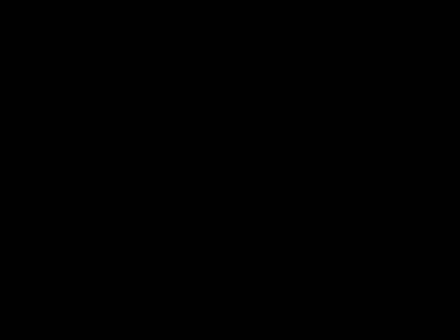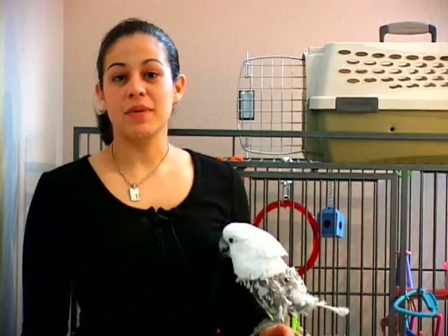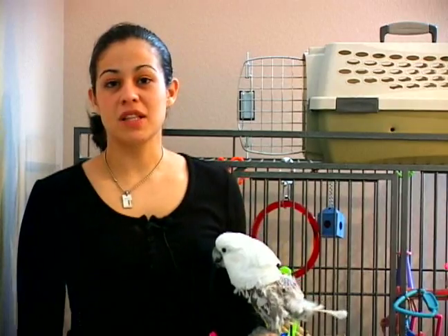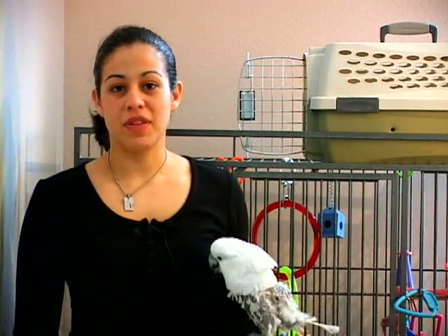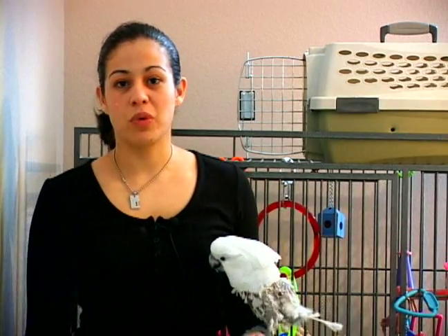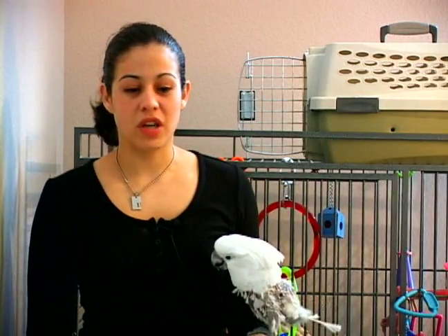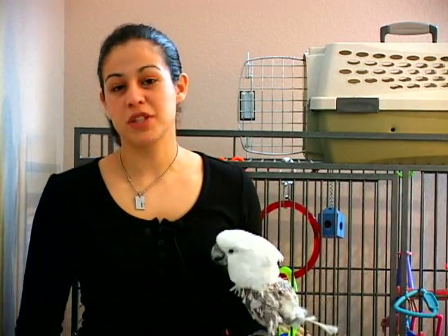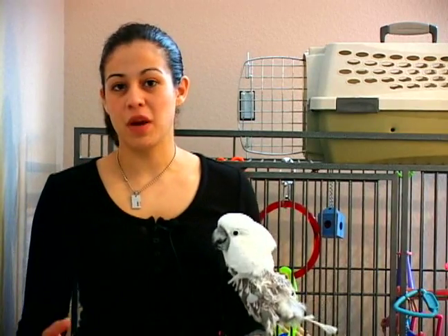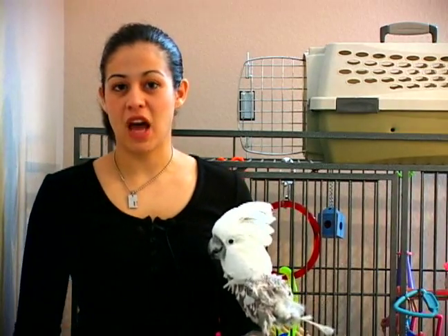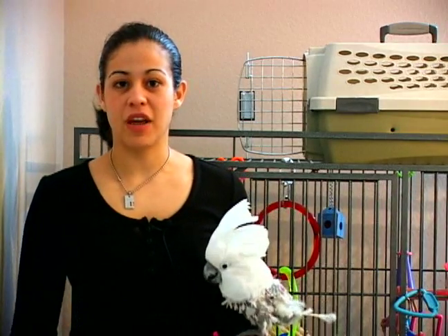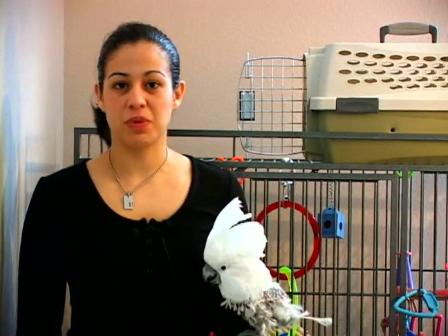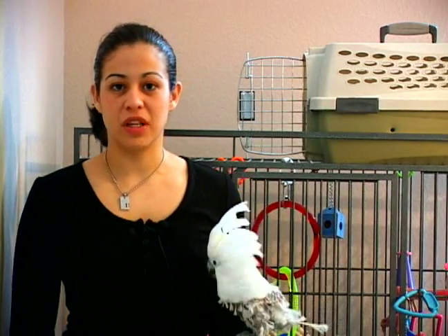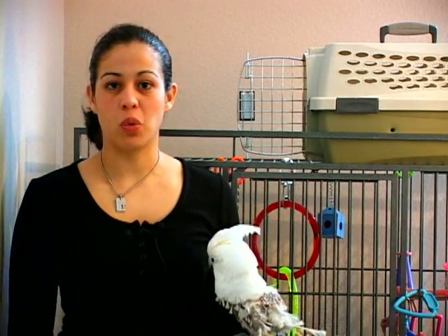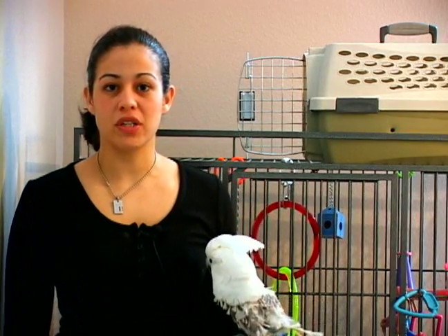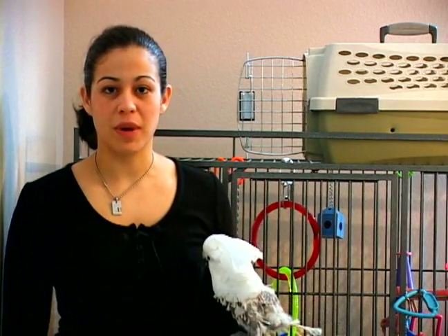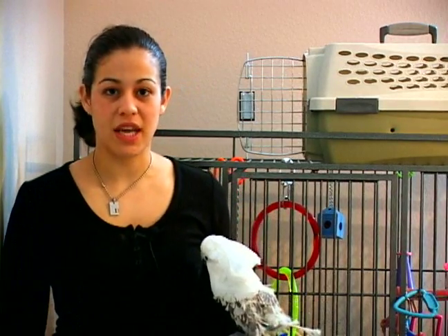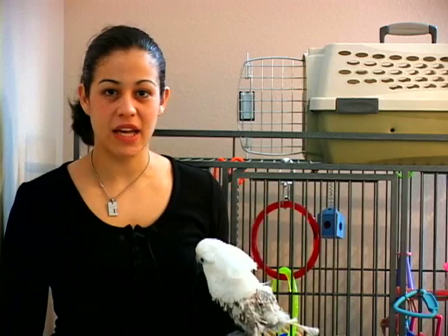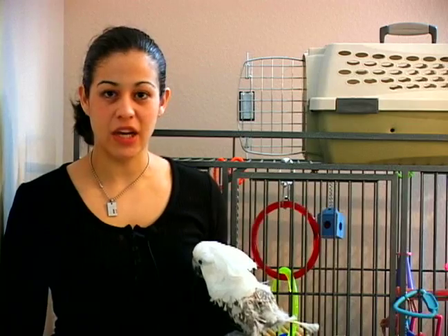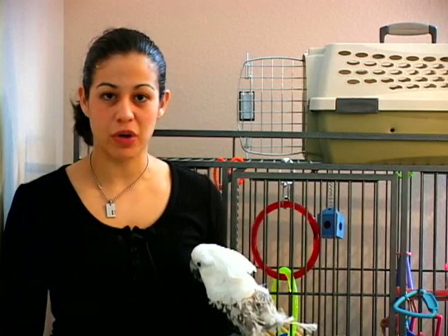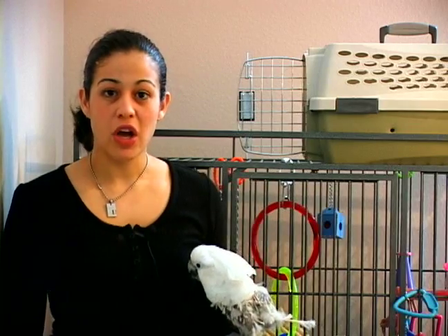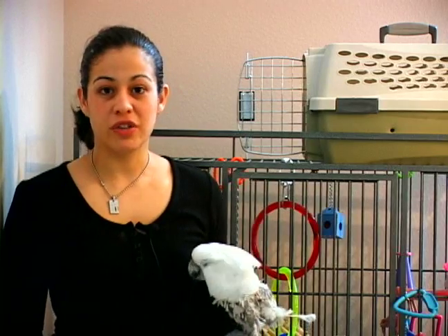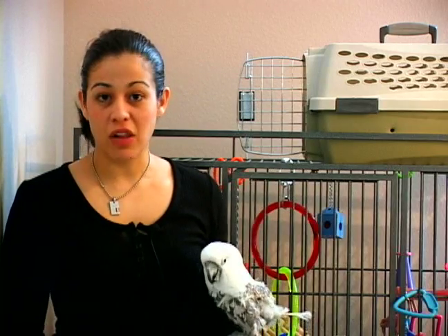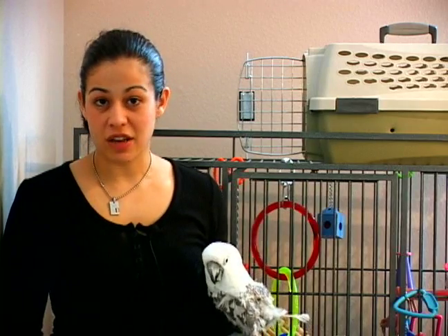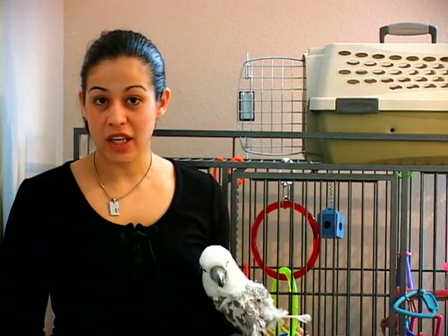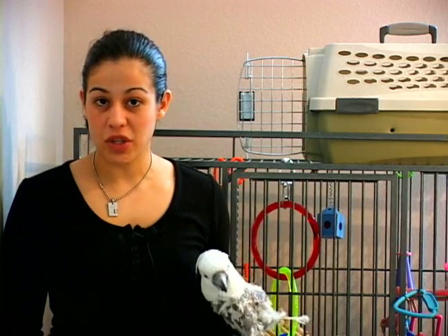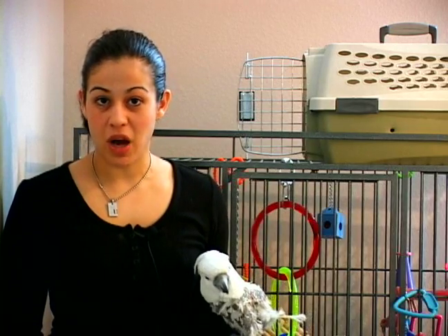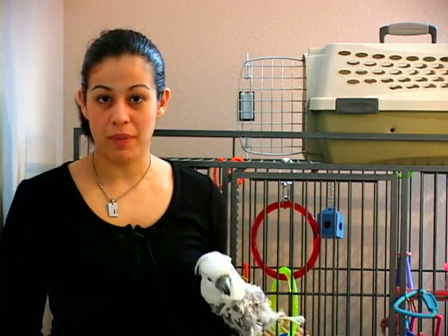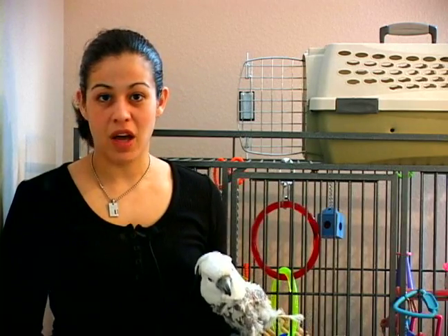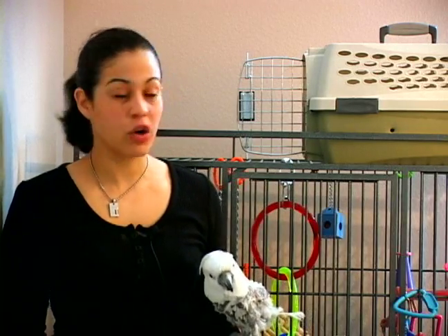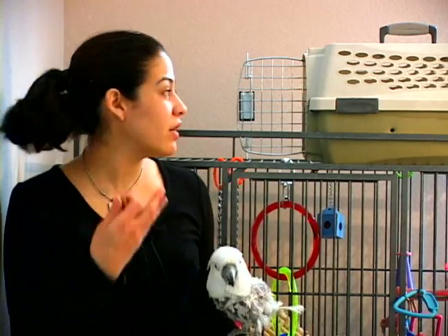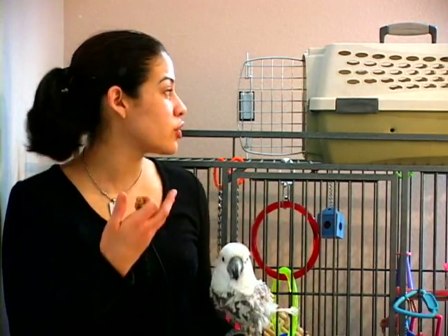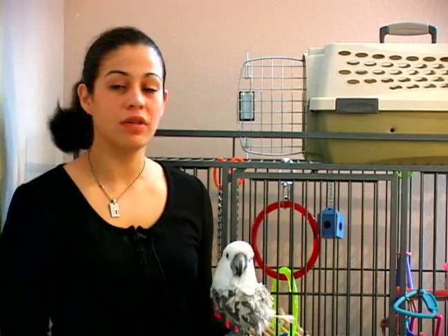Hi, my name is Elizabeth and we're going to speak on behalf of Expert Village. What we're going to talk about today is how to get your bird to voluntarily go into a crate for travel.